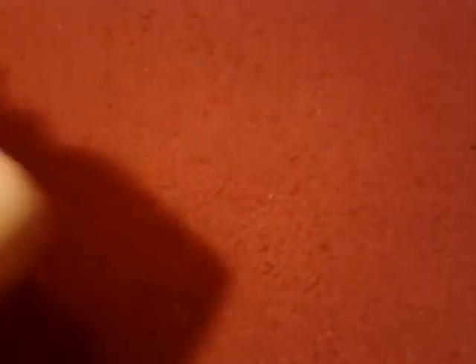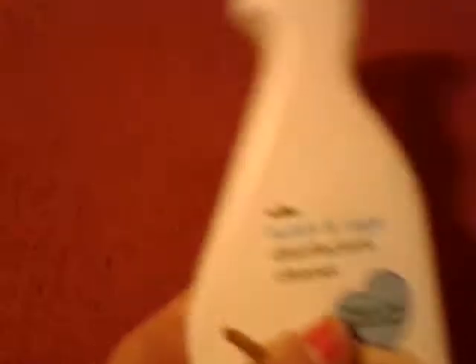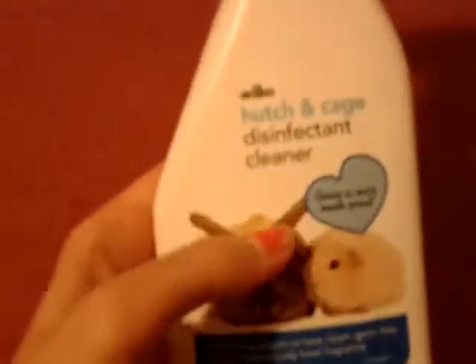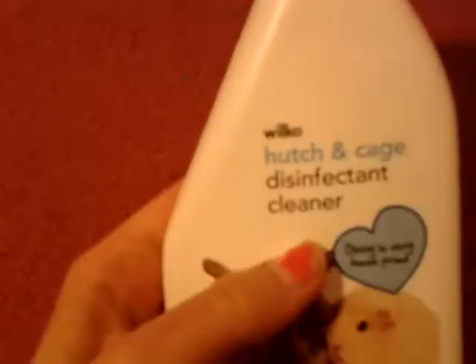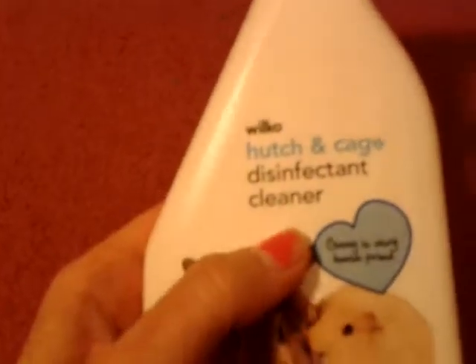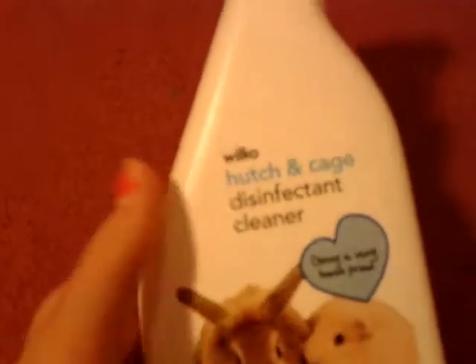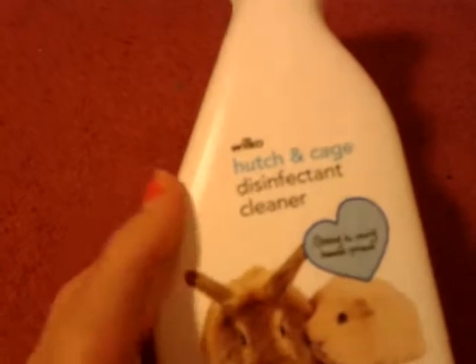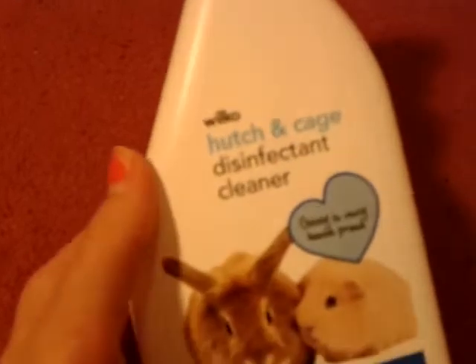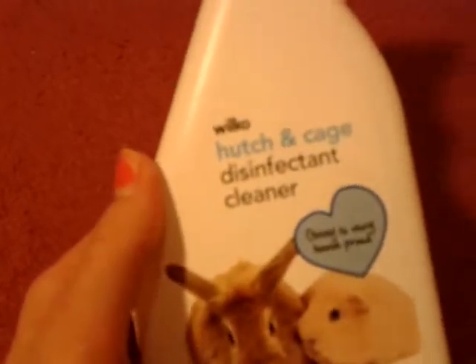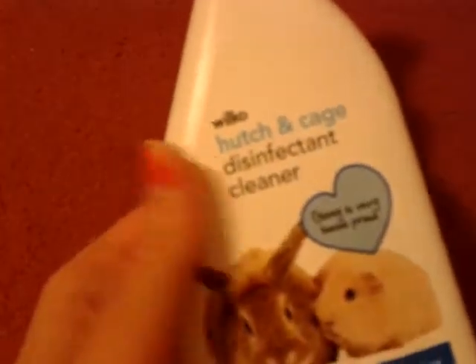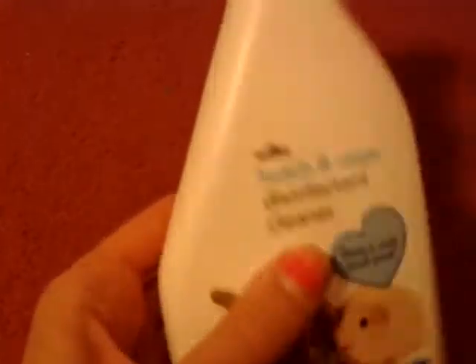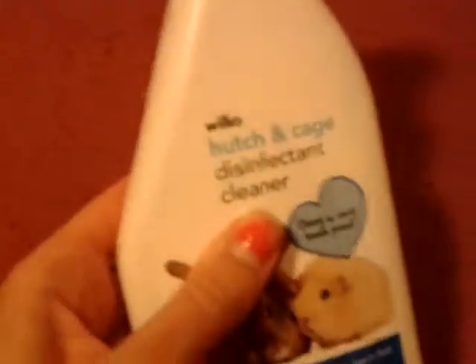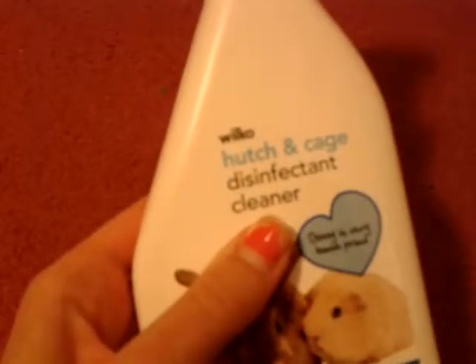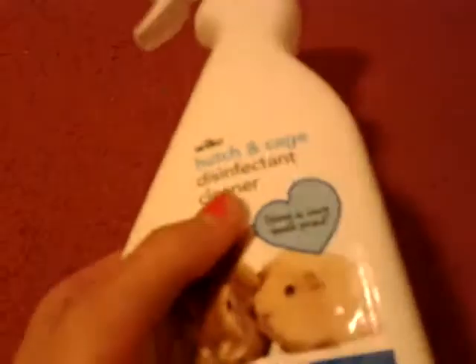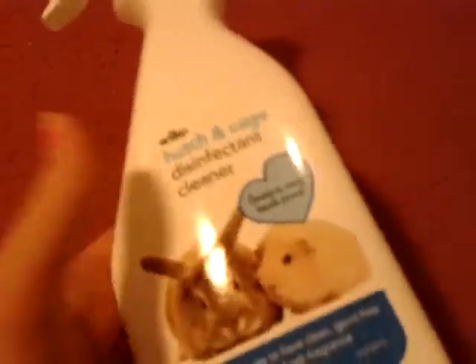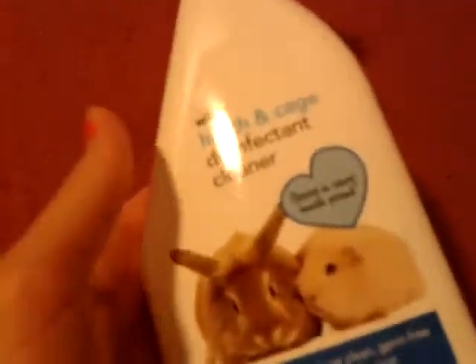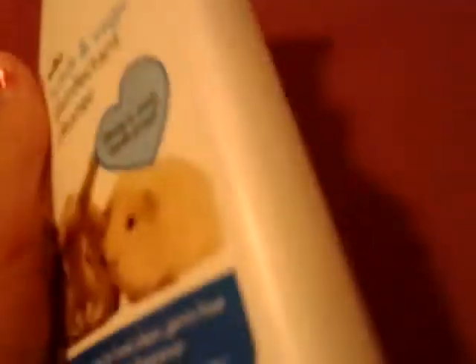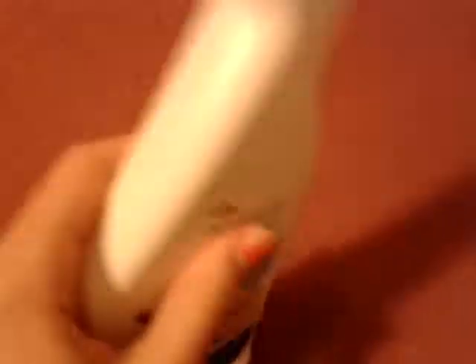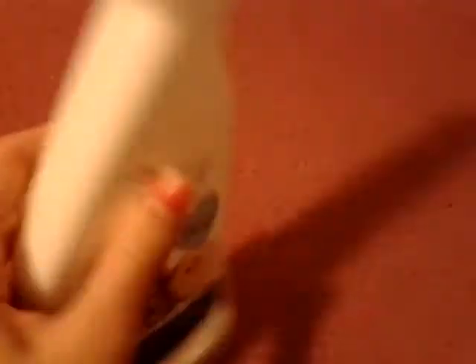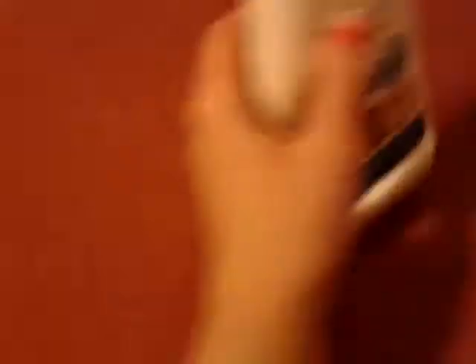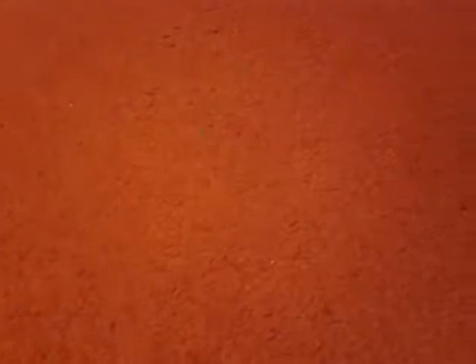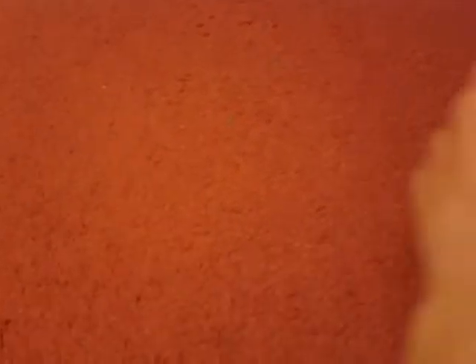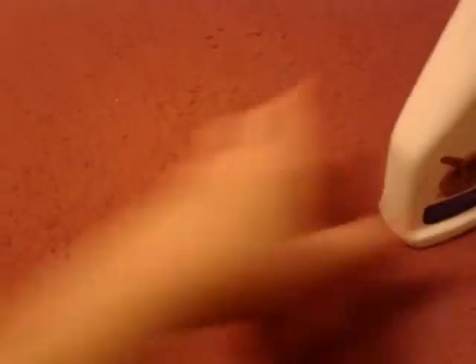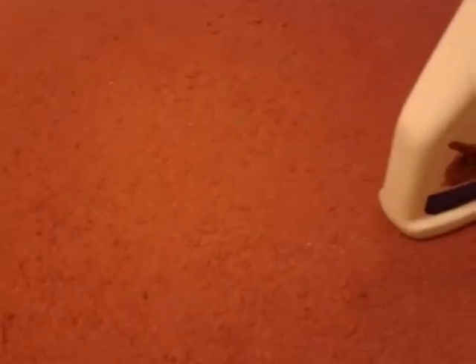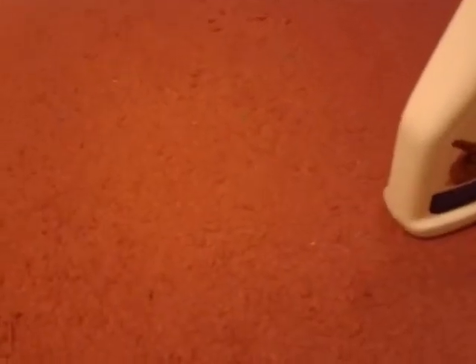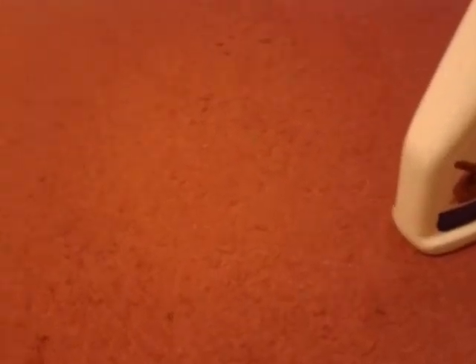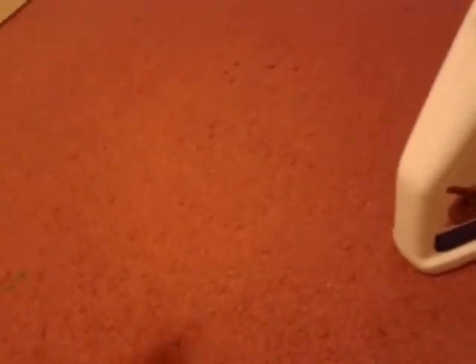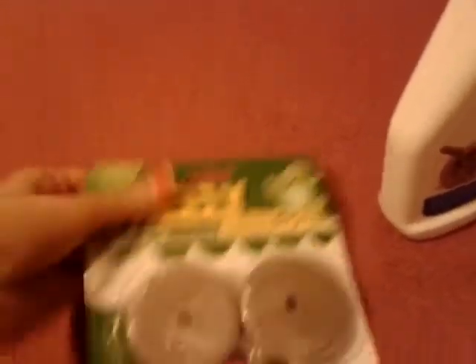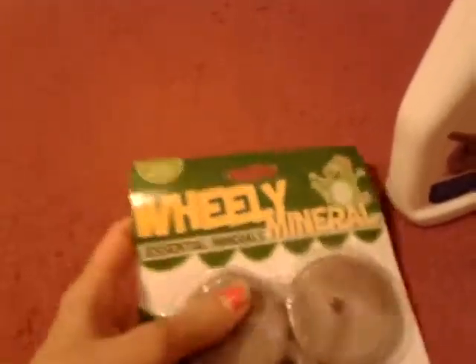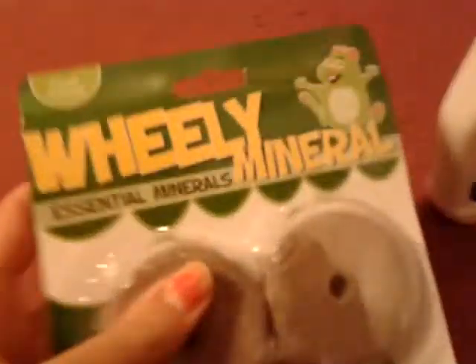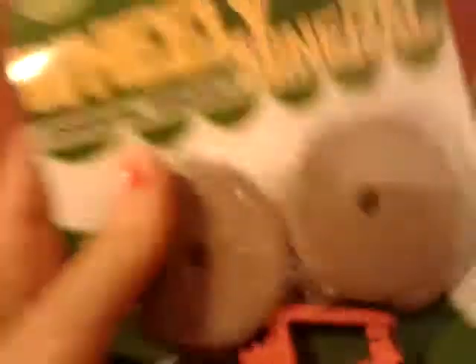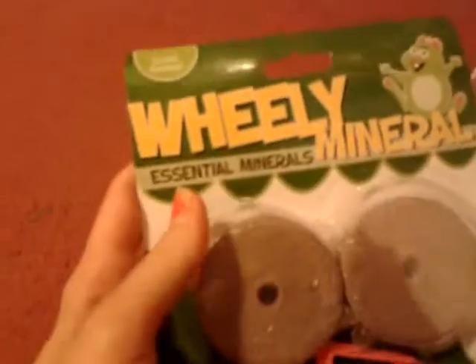So first of all, from Wilkinson's I got some Hutch and Cage Disinfectant Cleaner. Yeah, because I needed some more of this. And then from Pets at Home,